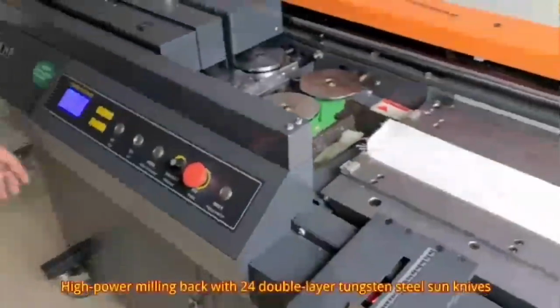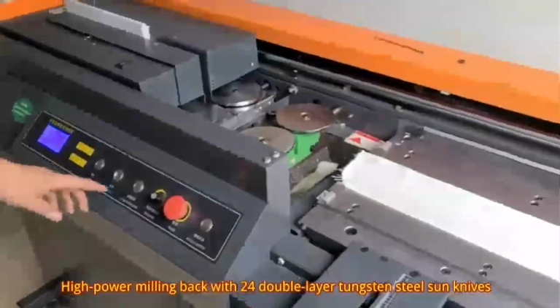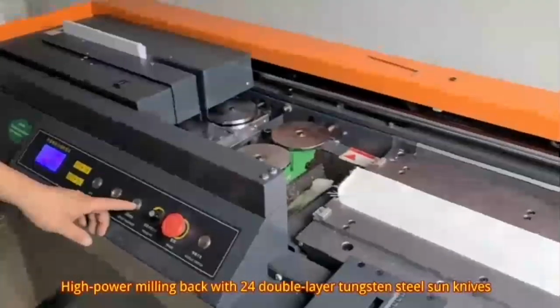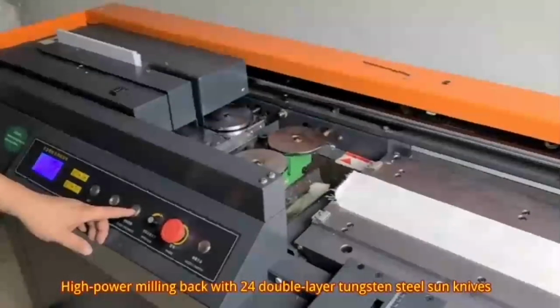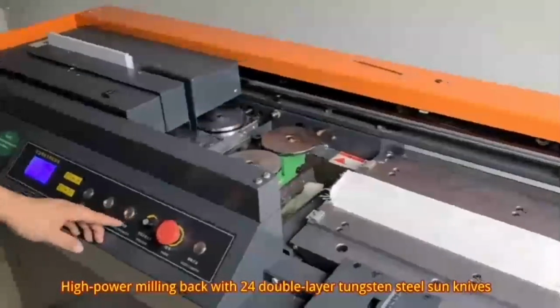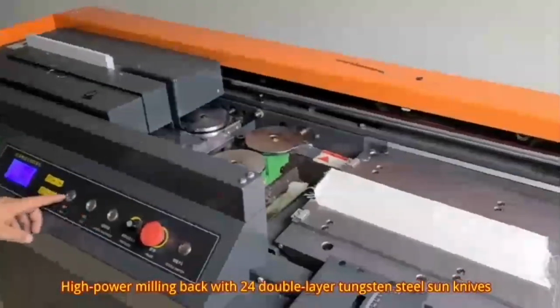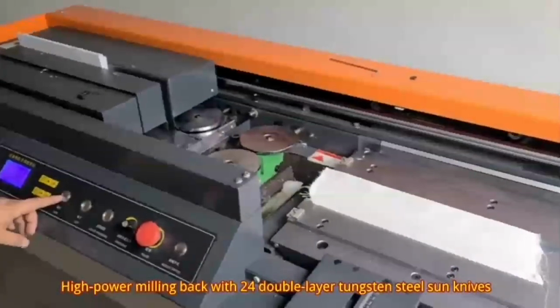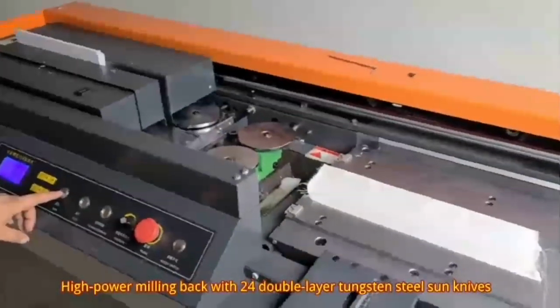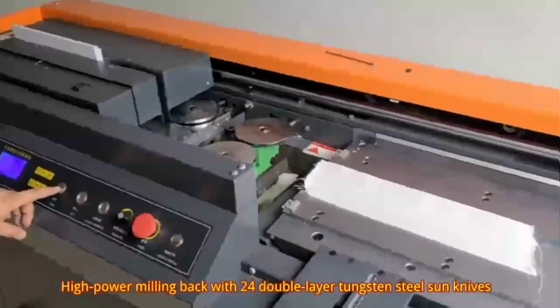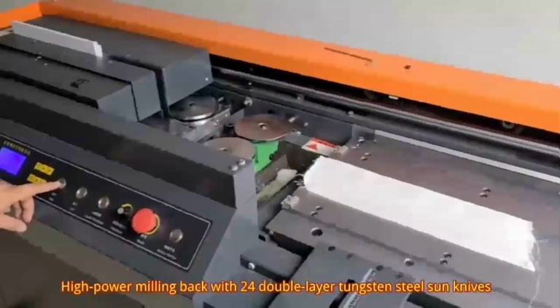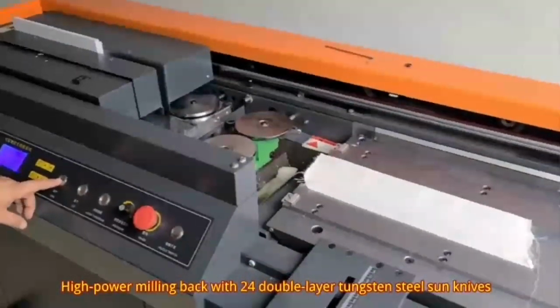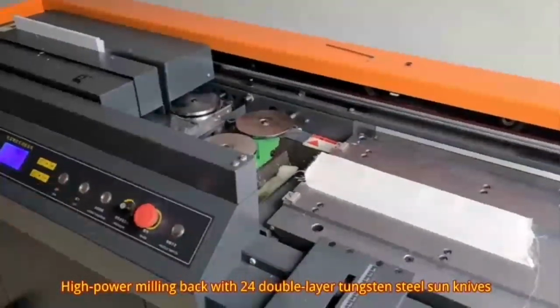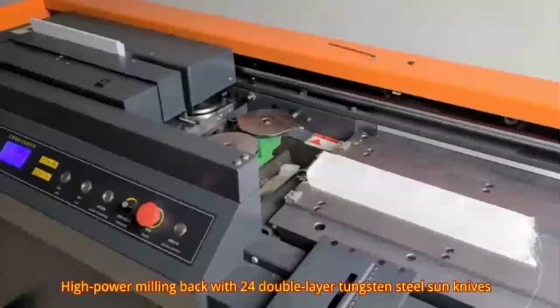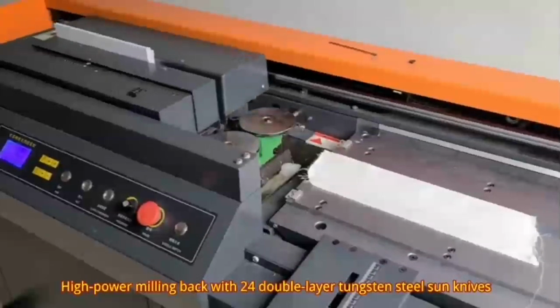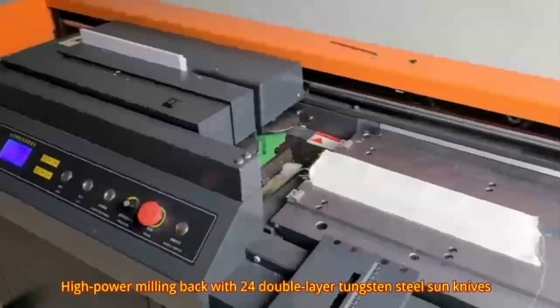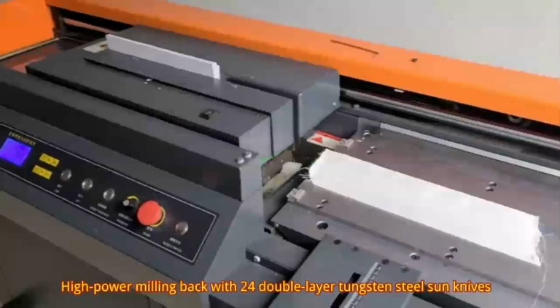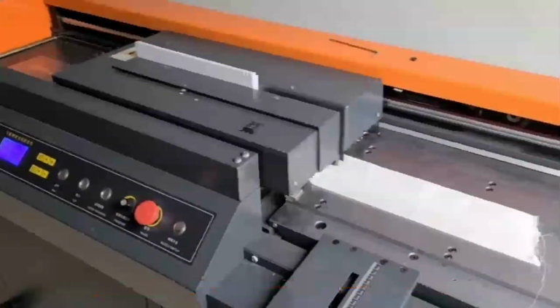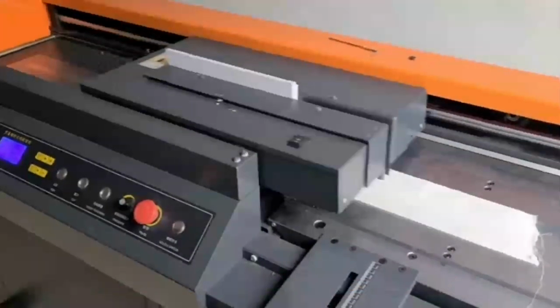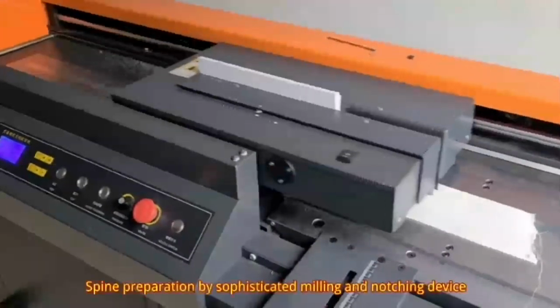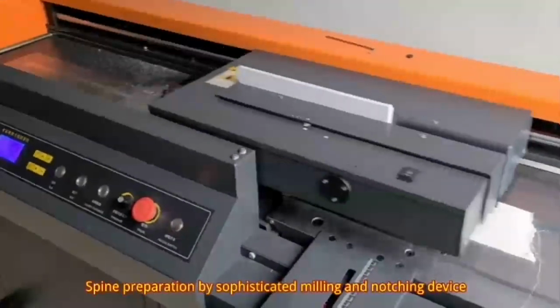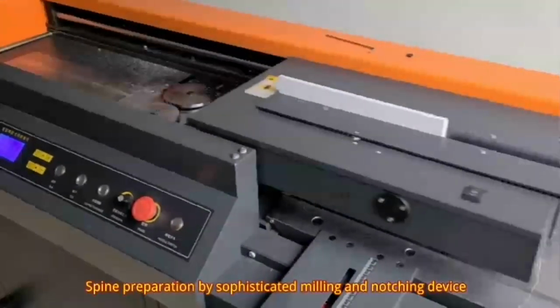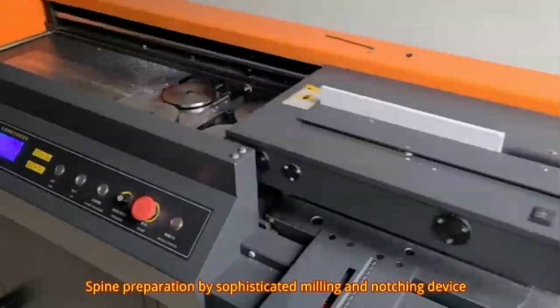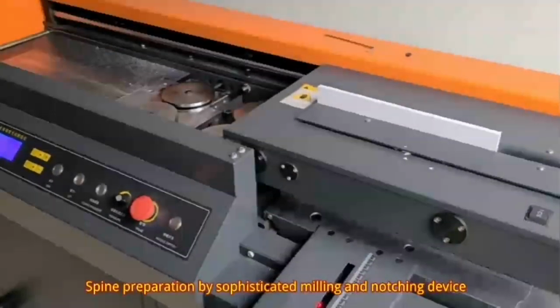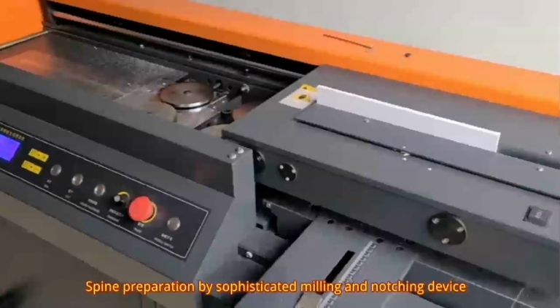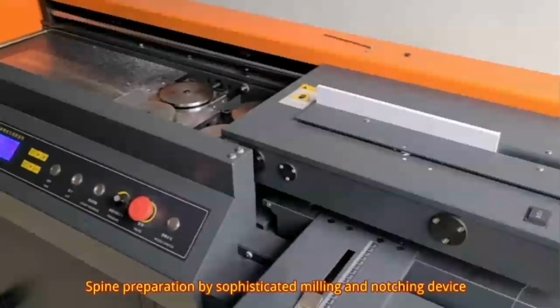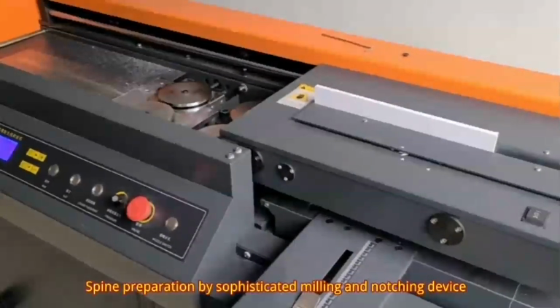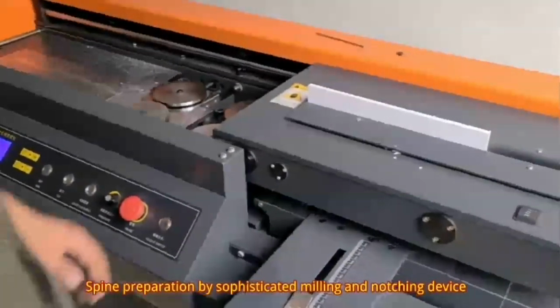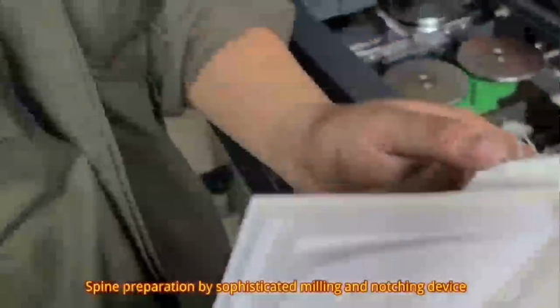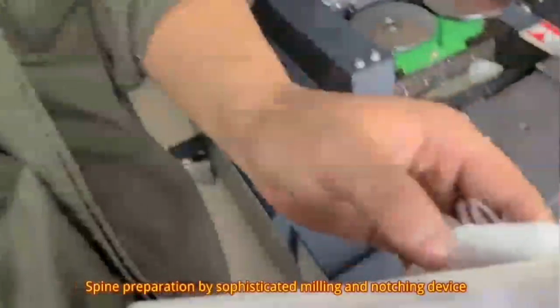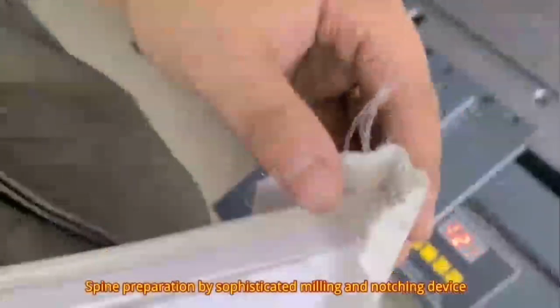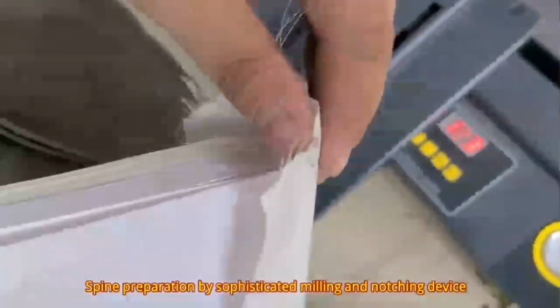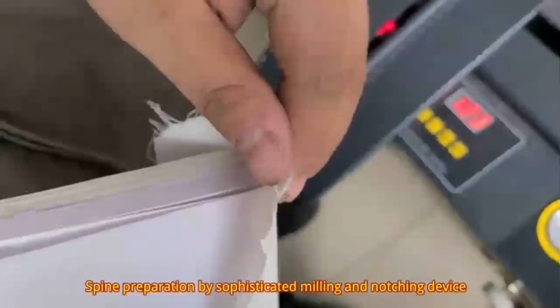High power milling back with 24 double layer tungsten steel sand knives. Spine preparation by sophisticated milling and notching device.